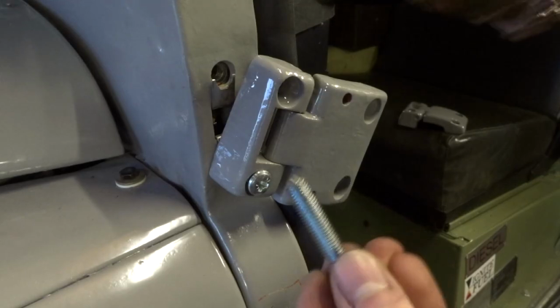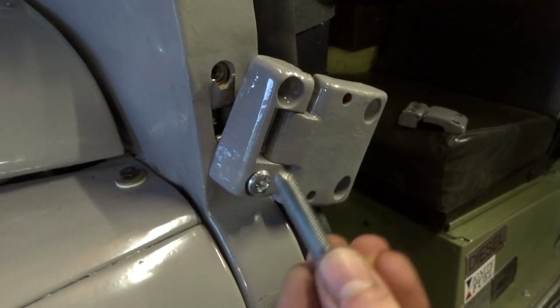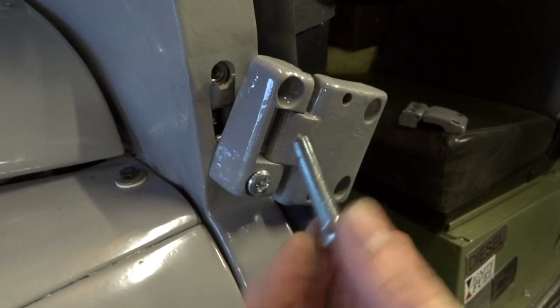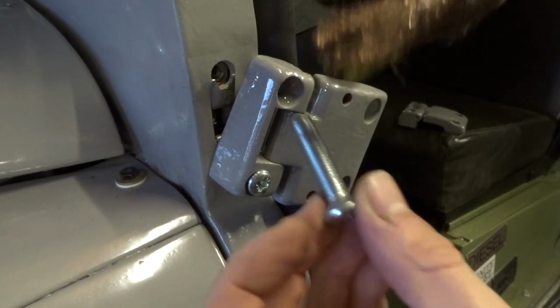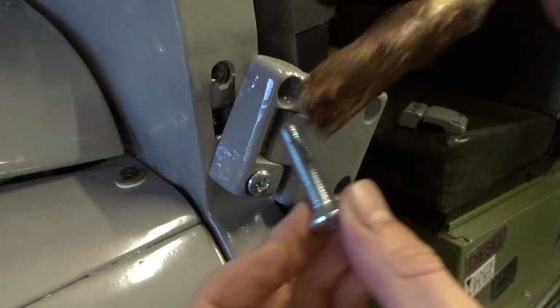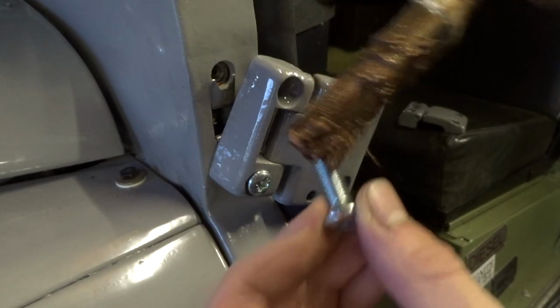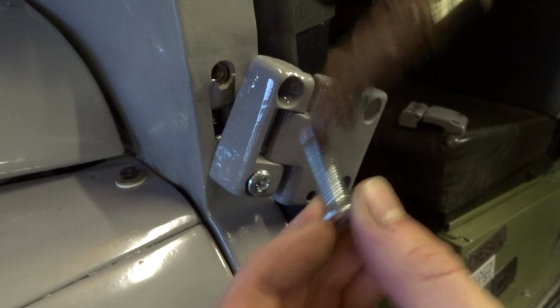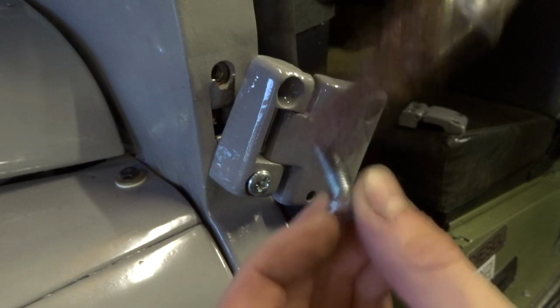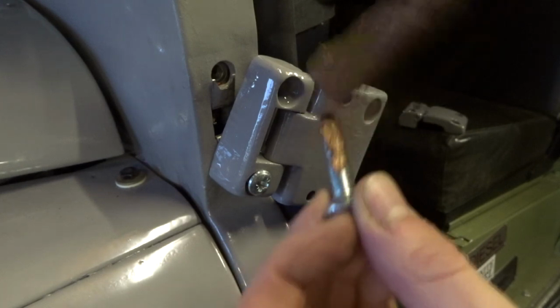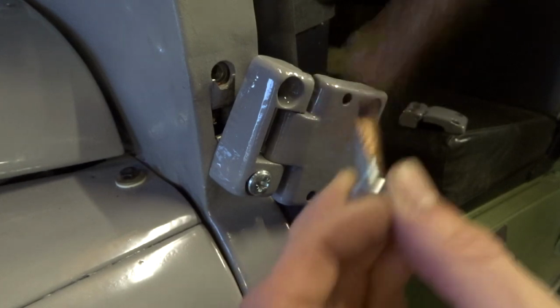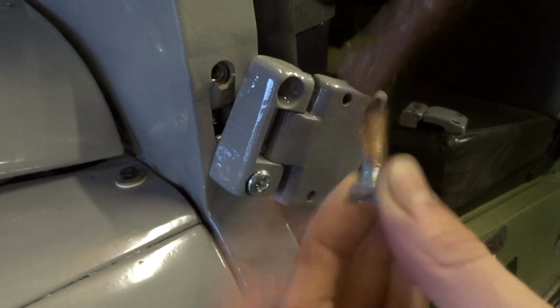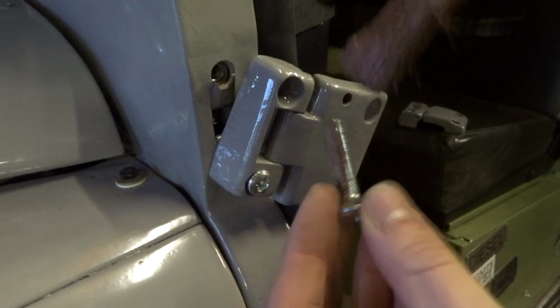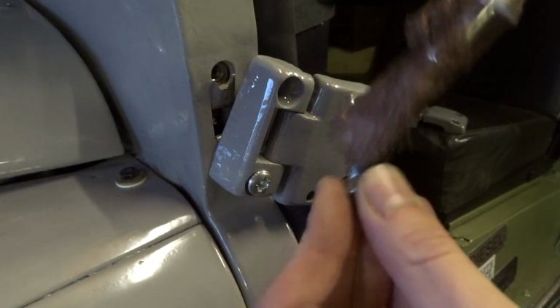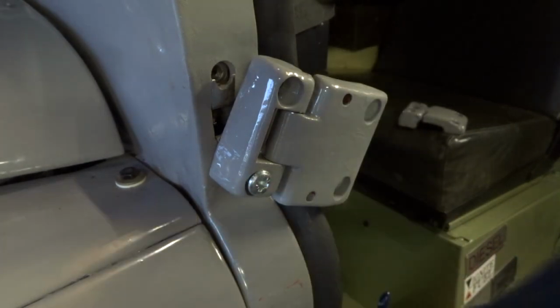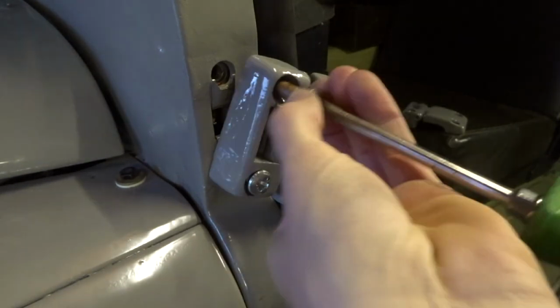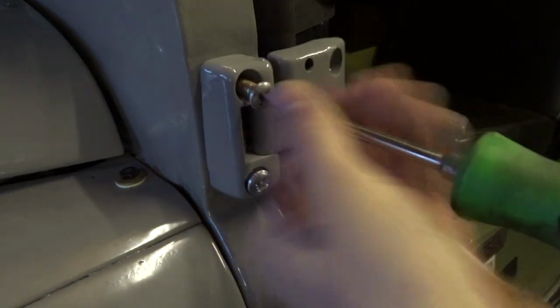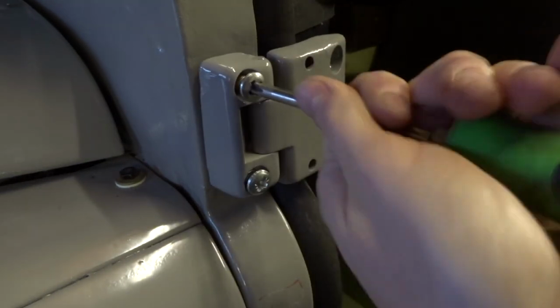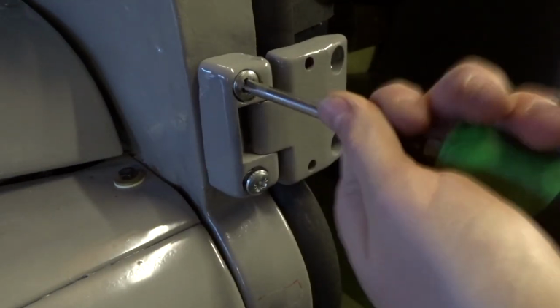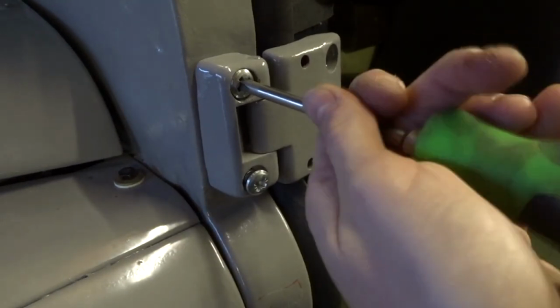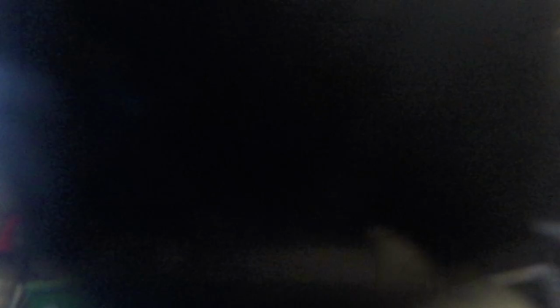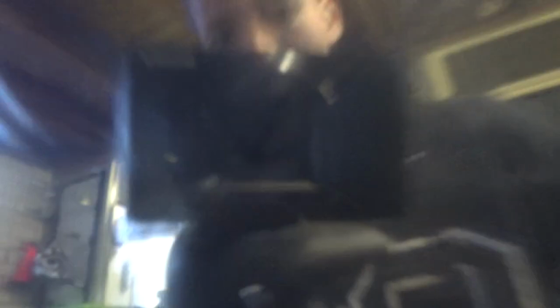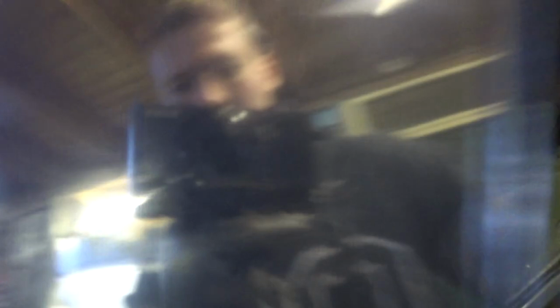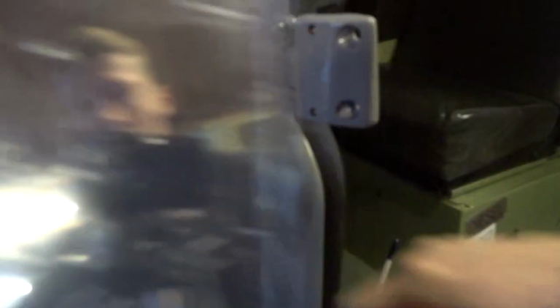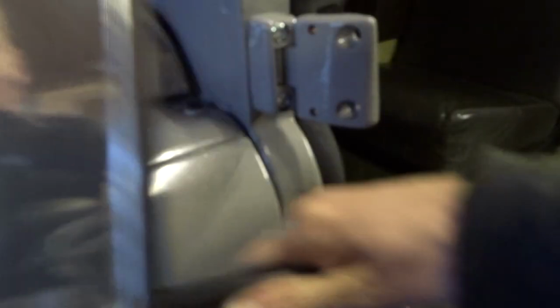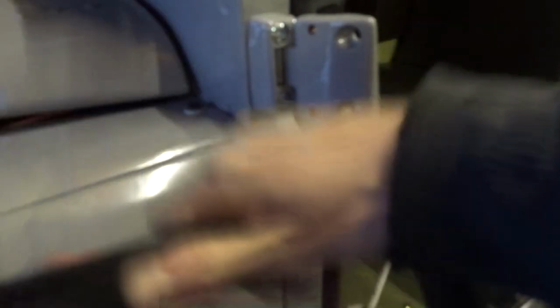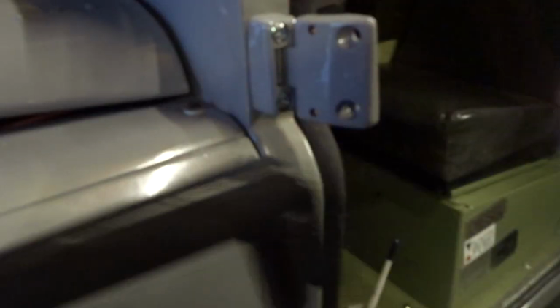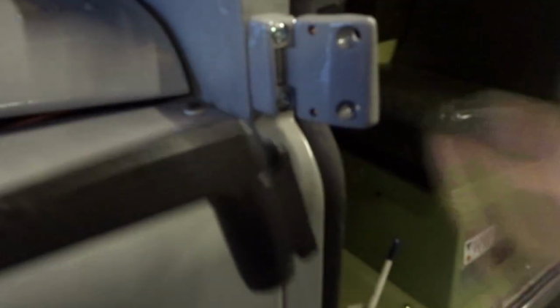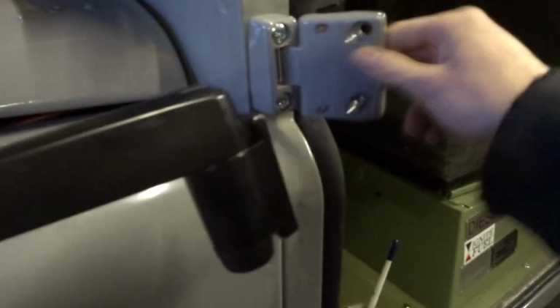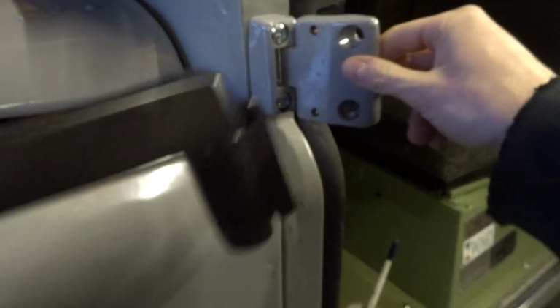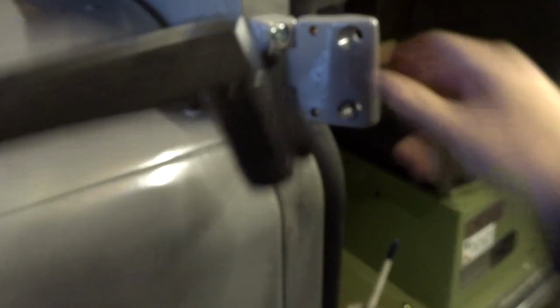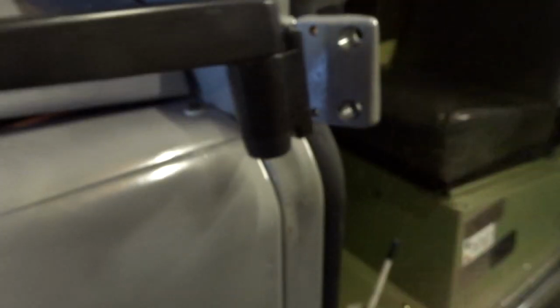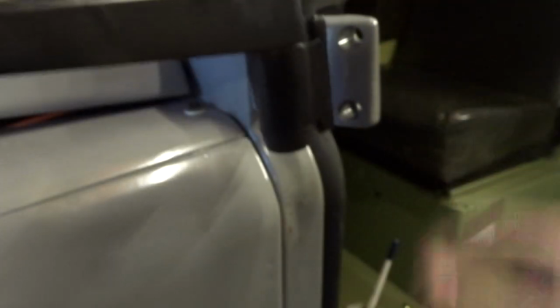These bulkhead bolts can be really stuck, so that's why I'm putting some copper slip on them. Once the hinges are on, you can put the mirrors back.